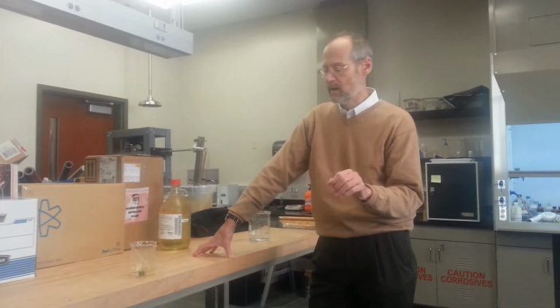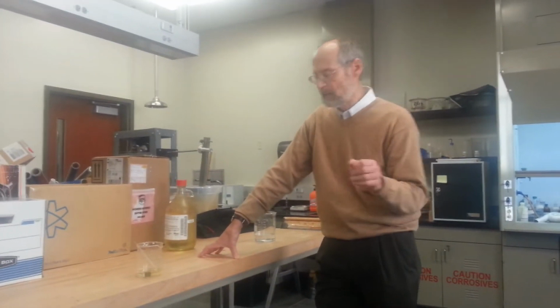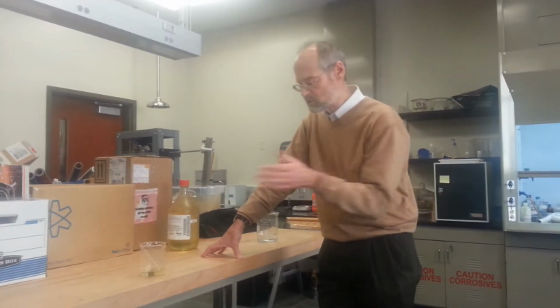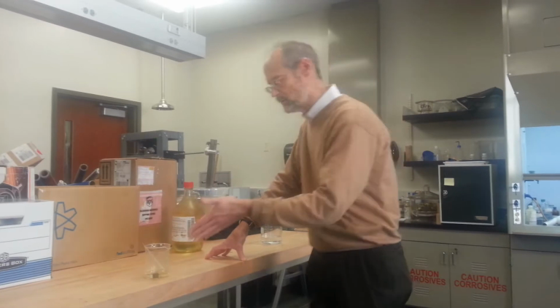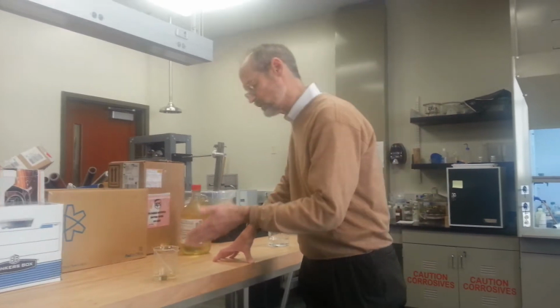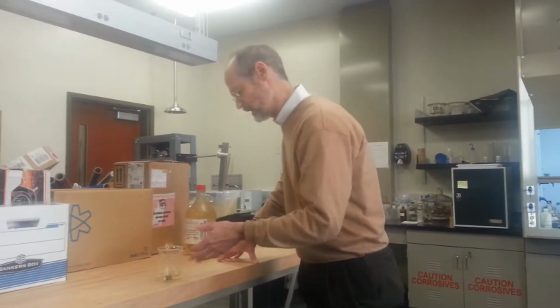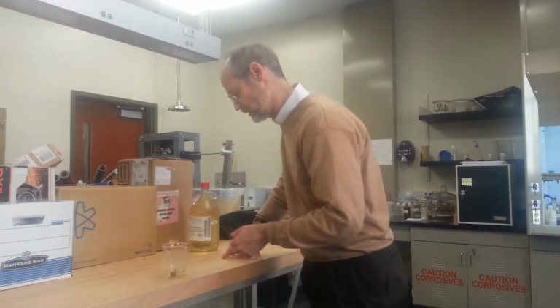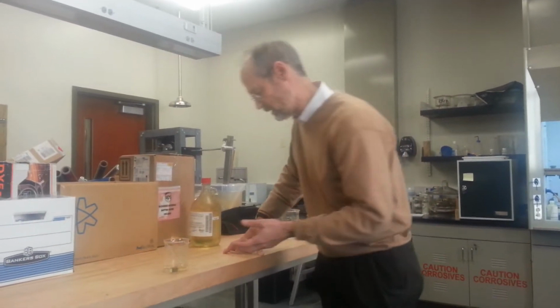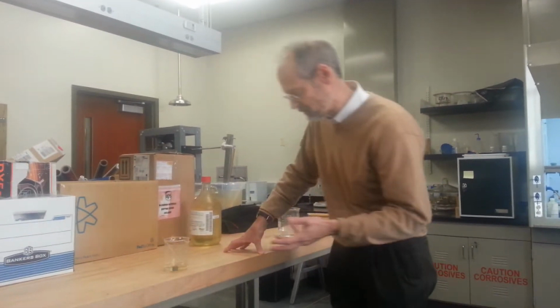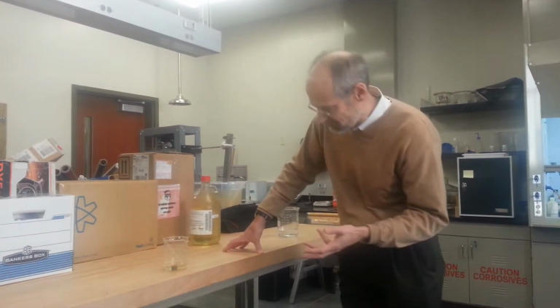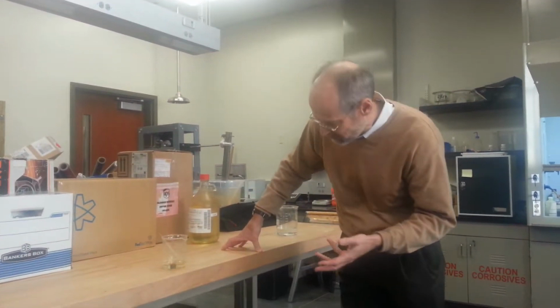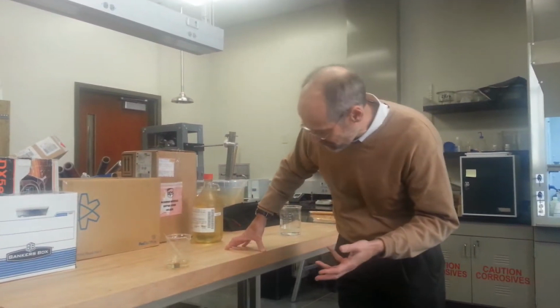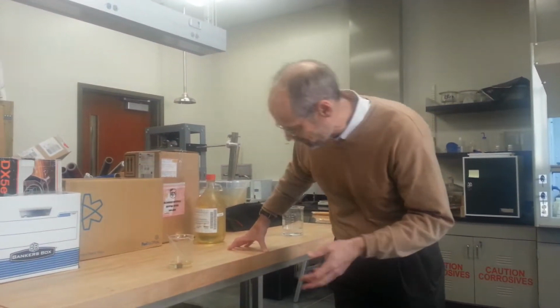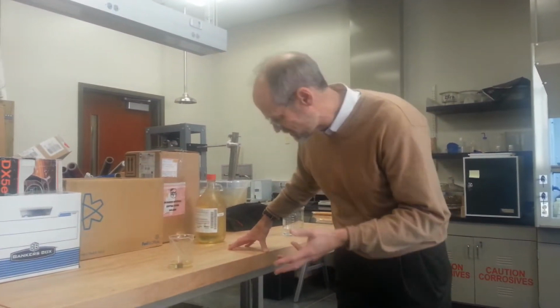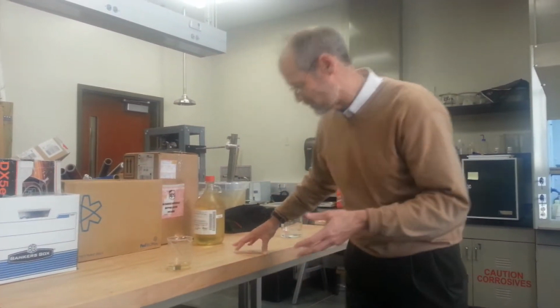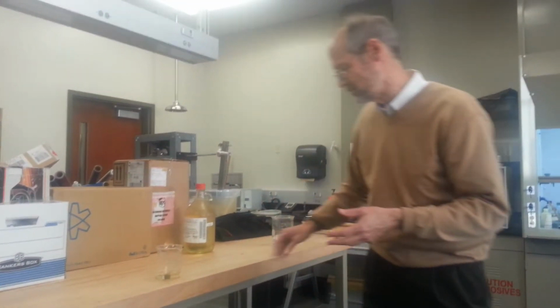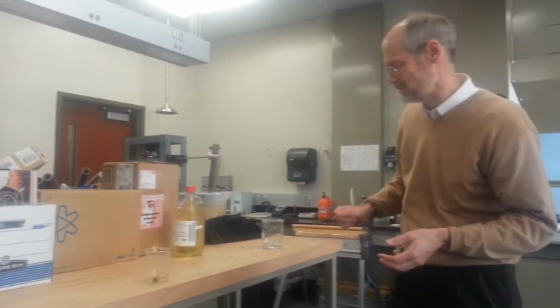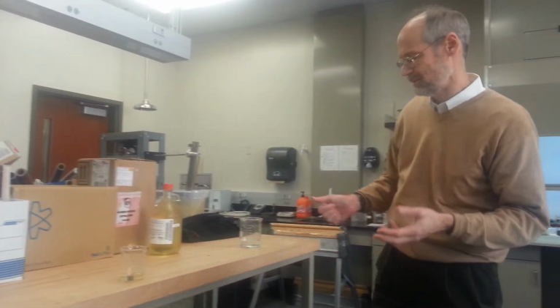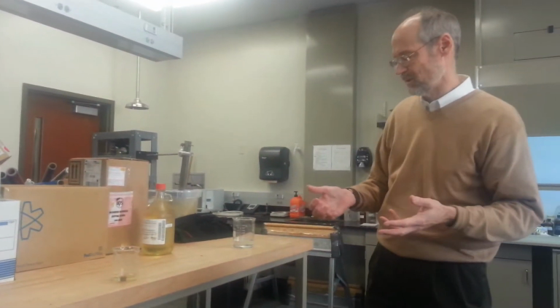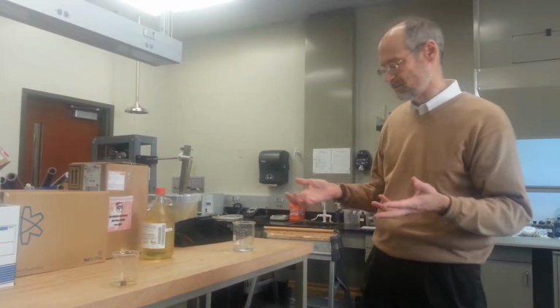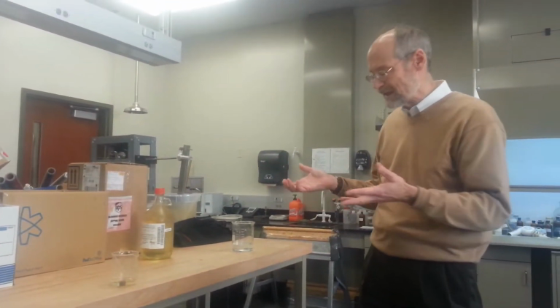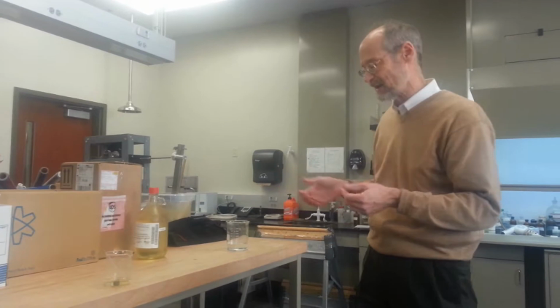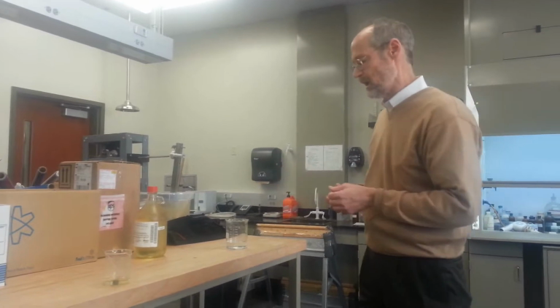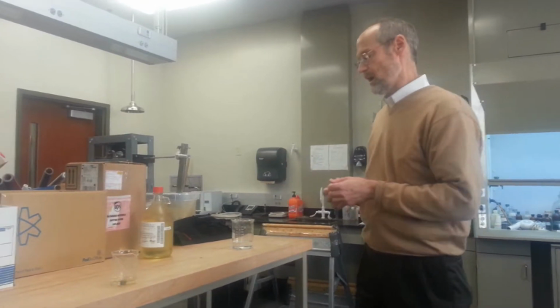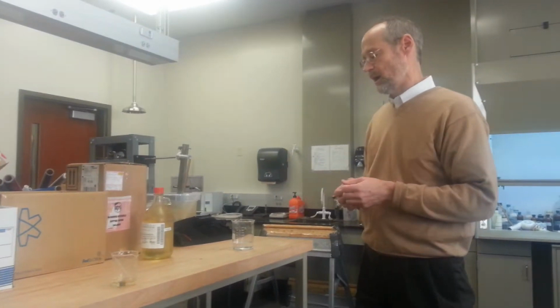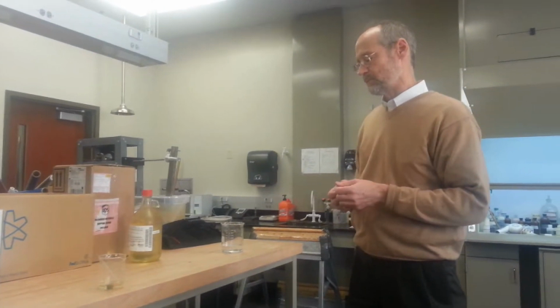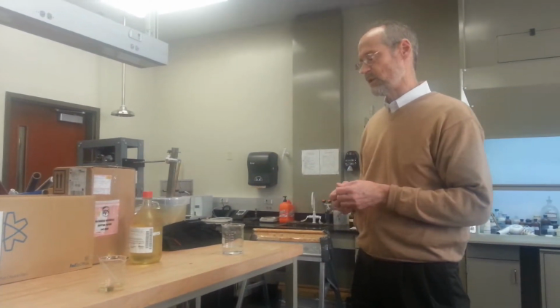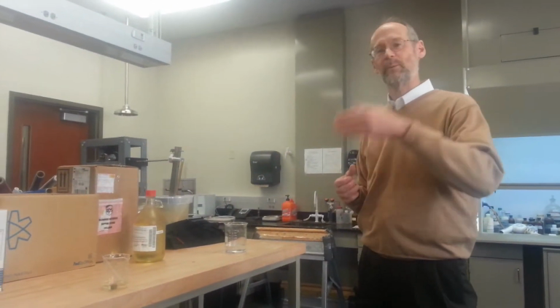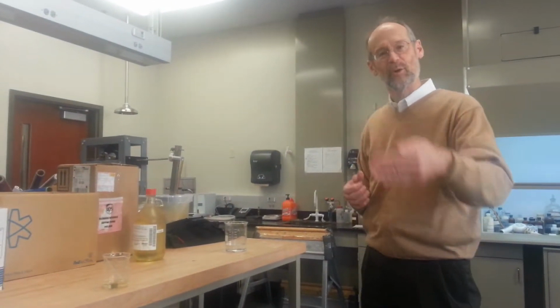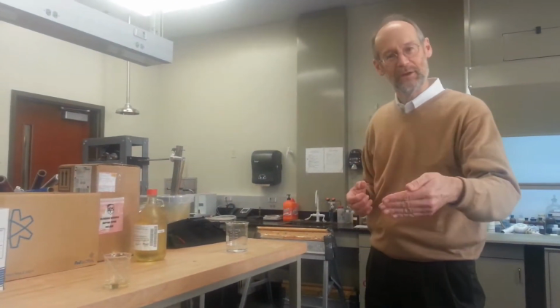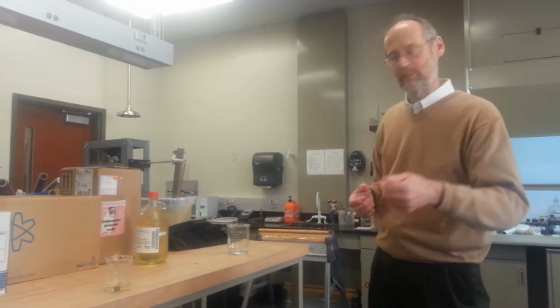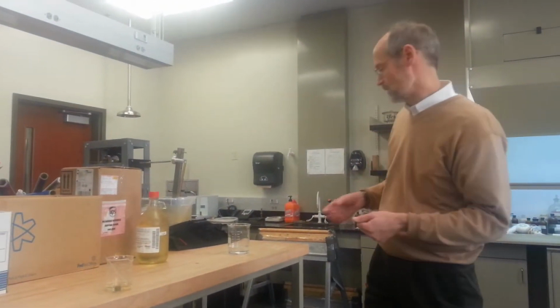So I'm showing you this with this glass rod and you're thinking, well, okay, I don't really get it. So that's why we need Part B of the demonstration.